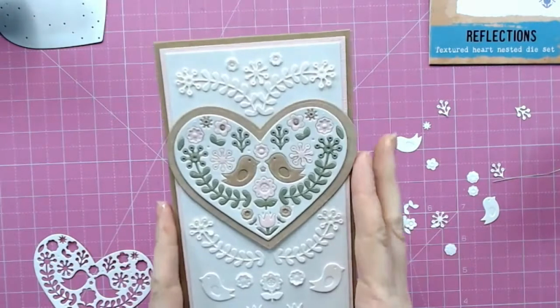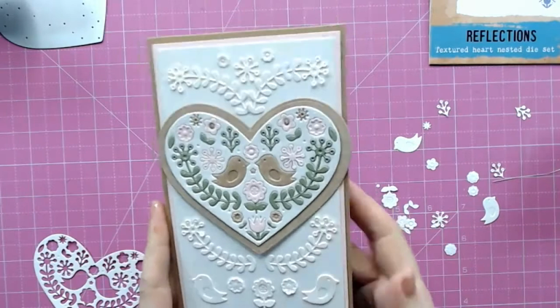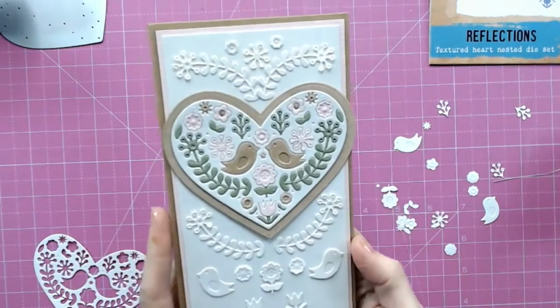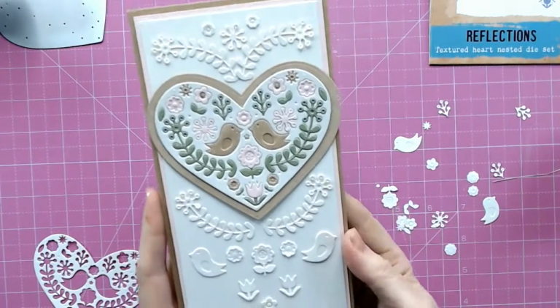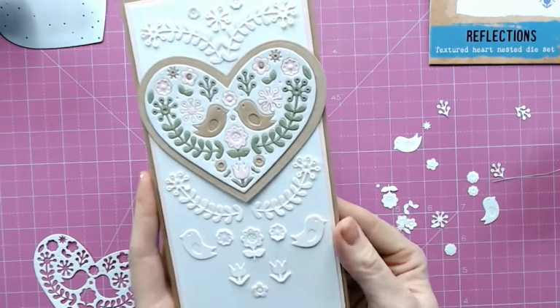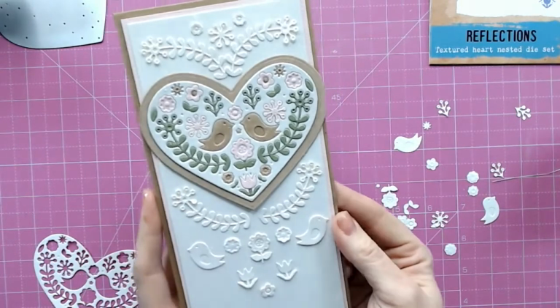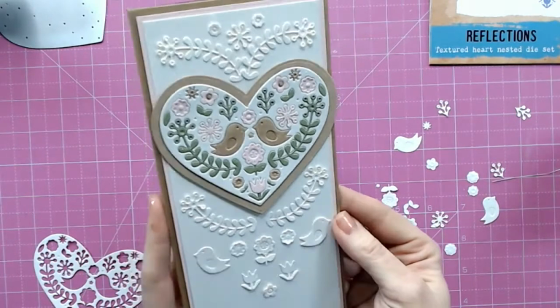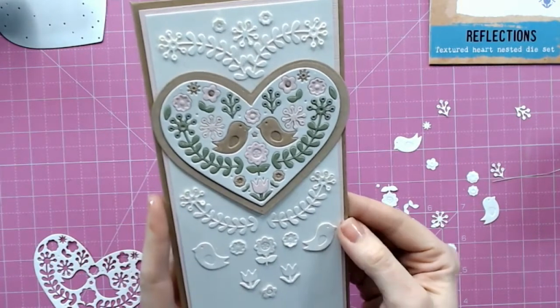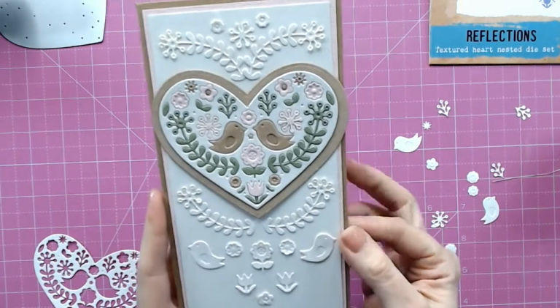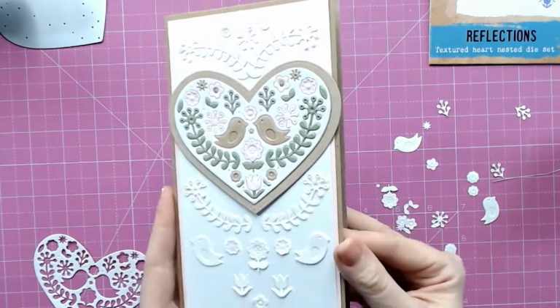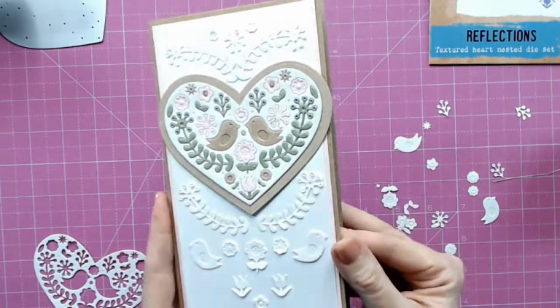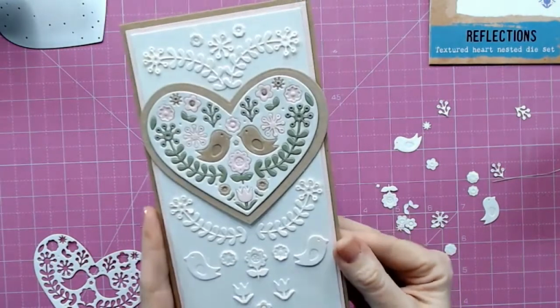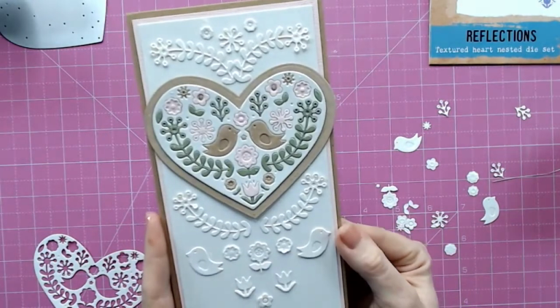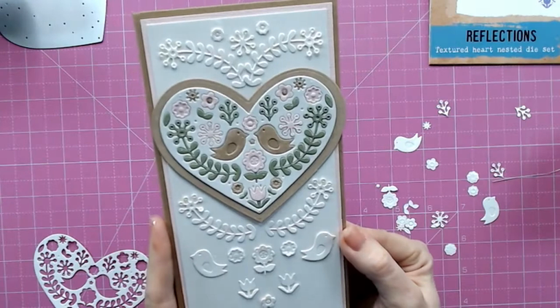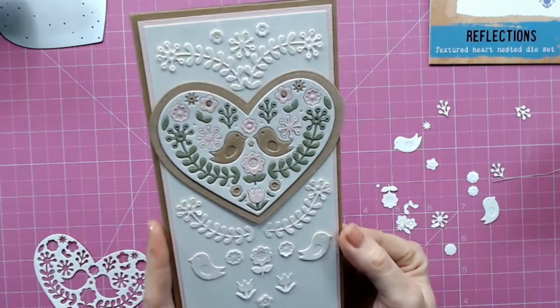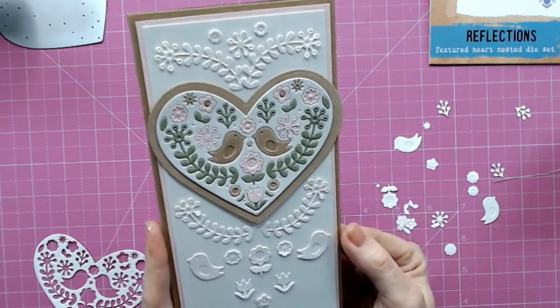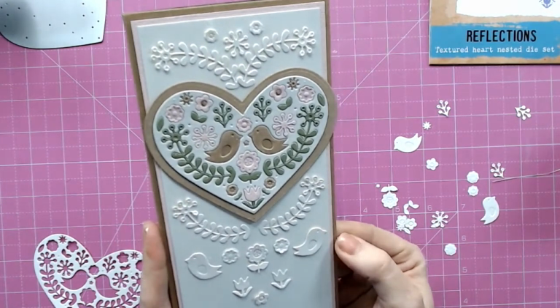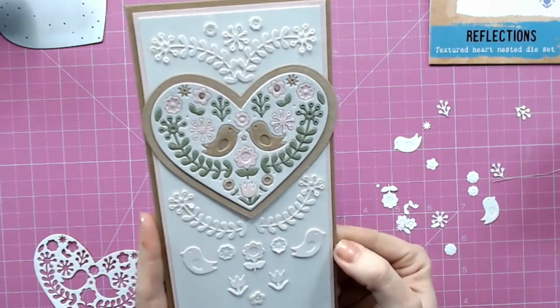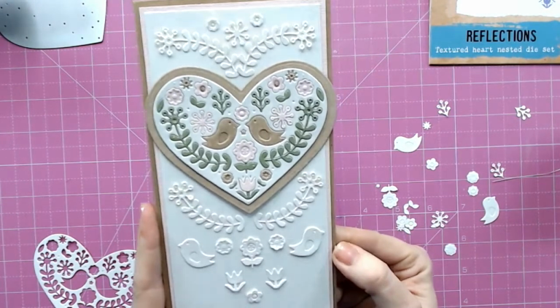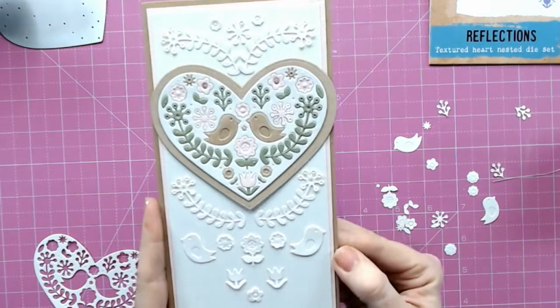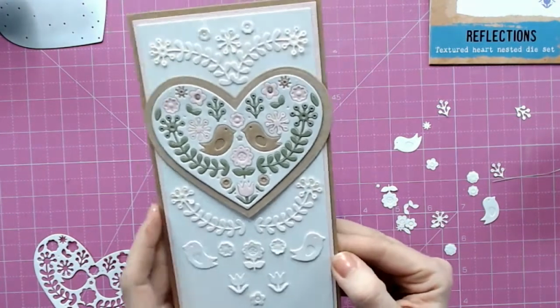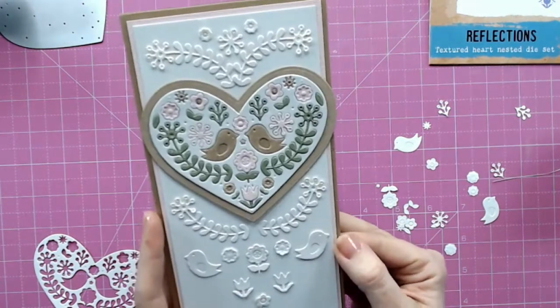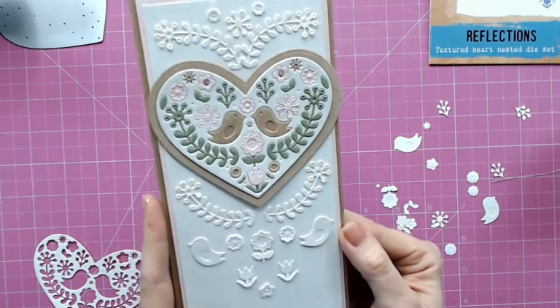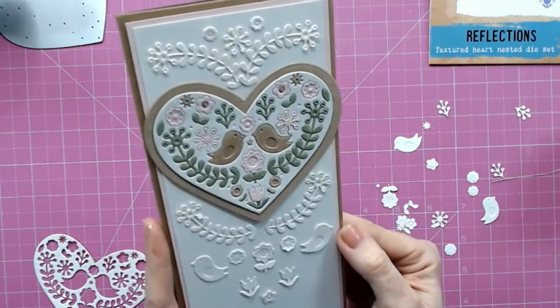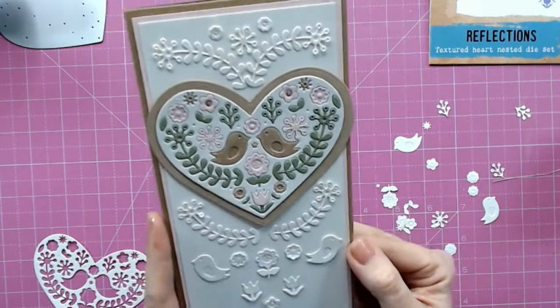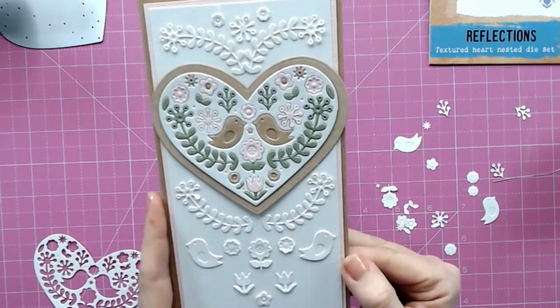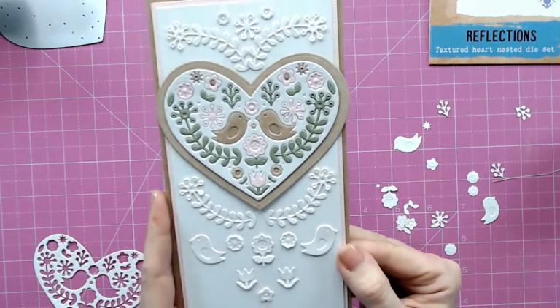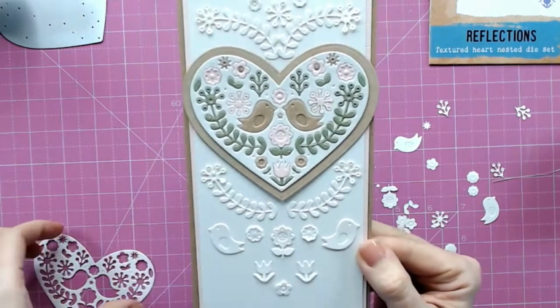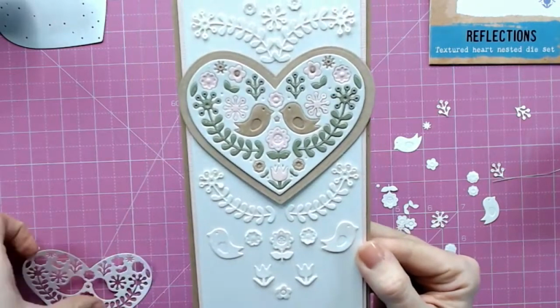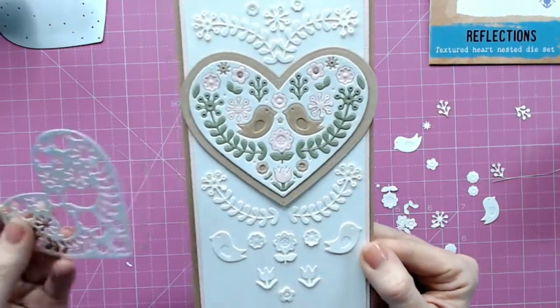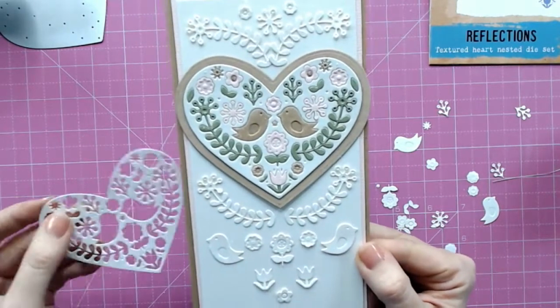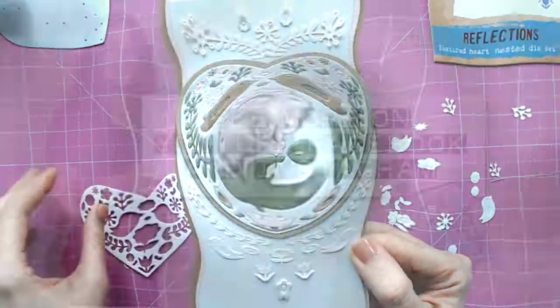And there we have a beautiful textured and layered card — perfect for a wedding, perfect for an anniversary, or even a new baby. It looks really beautiful, very simply done and just with the one die.